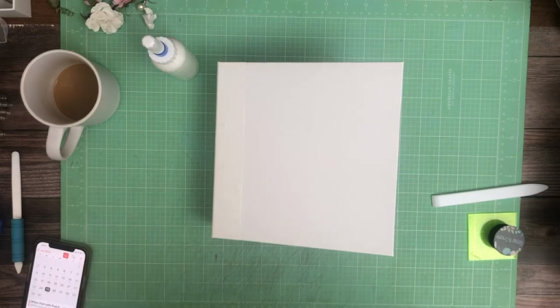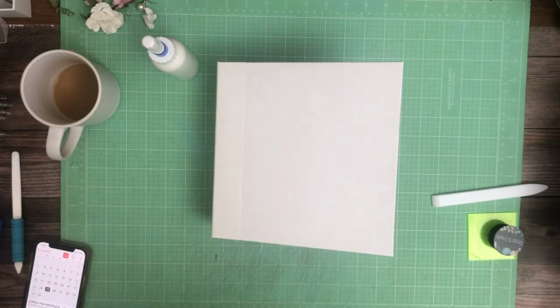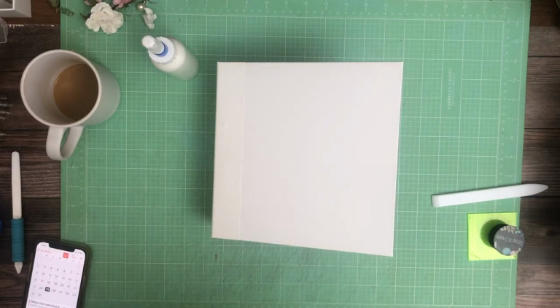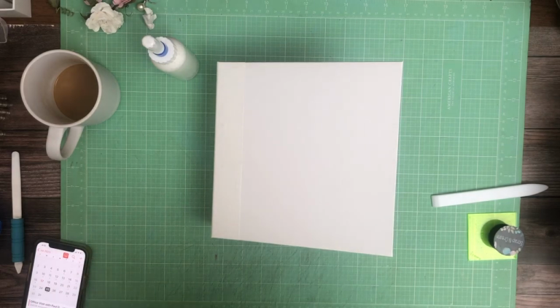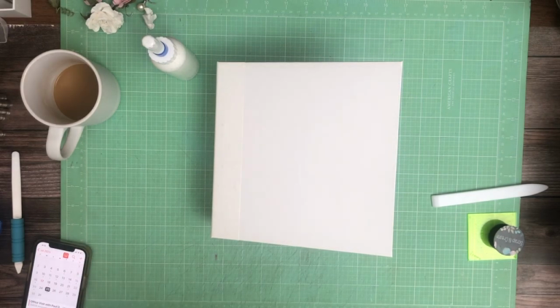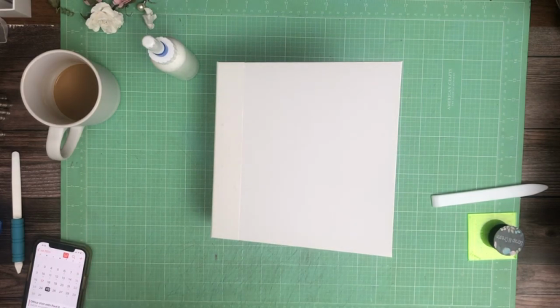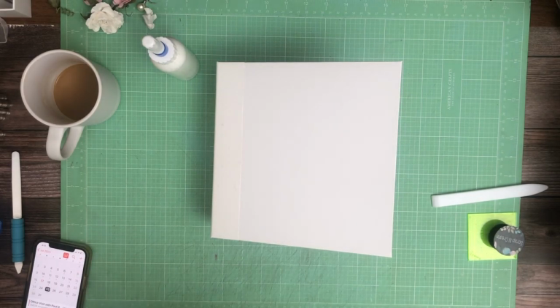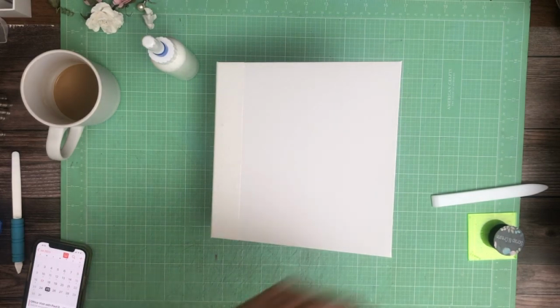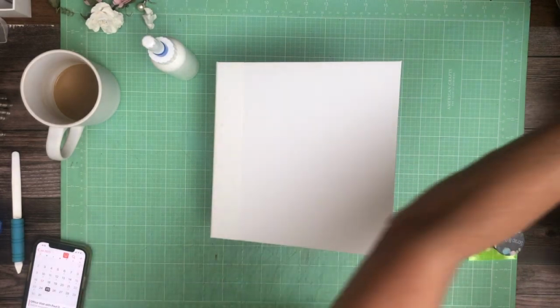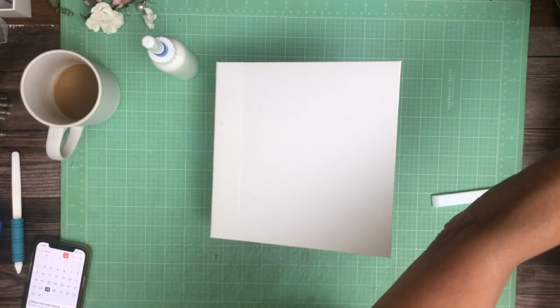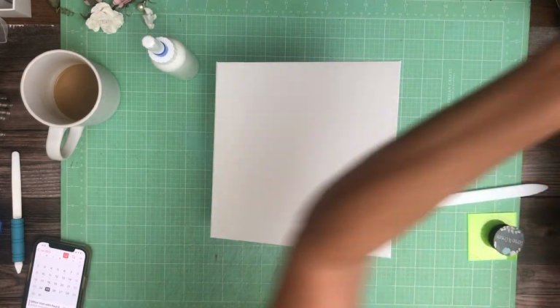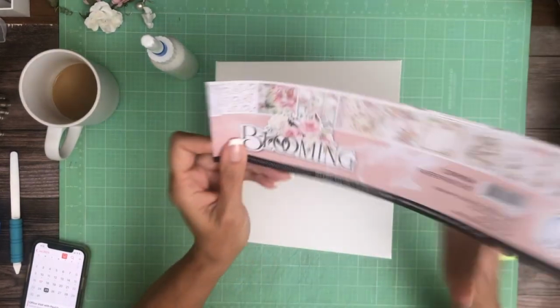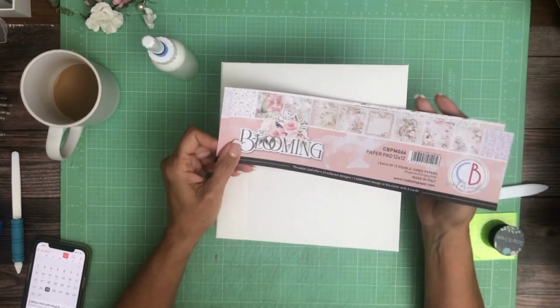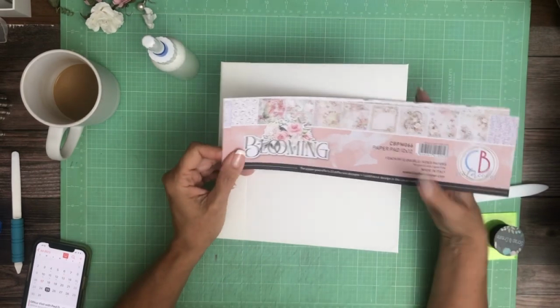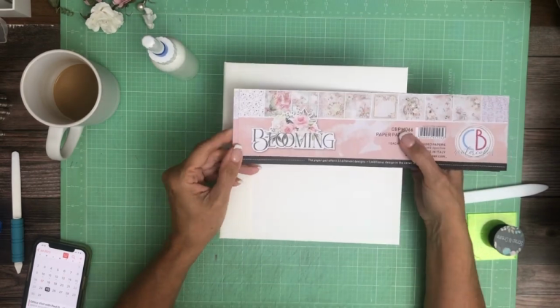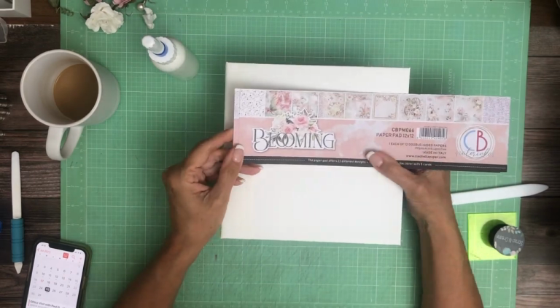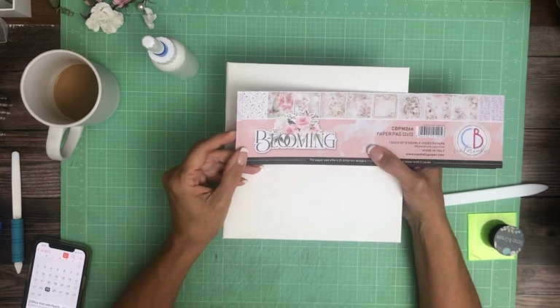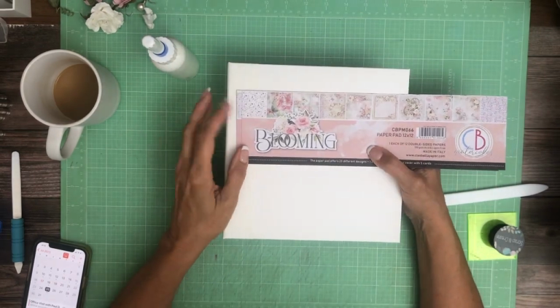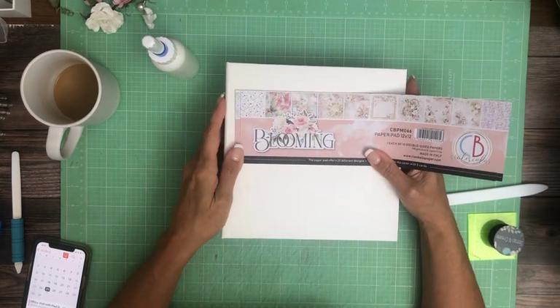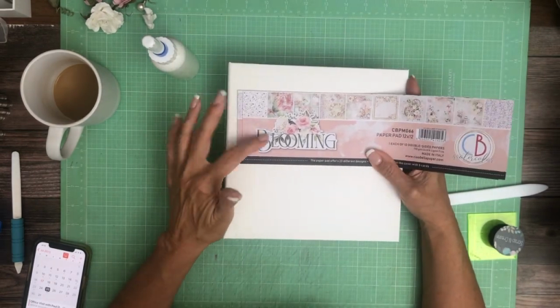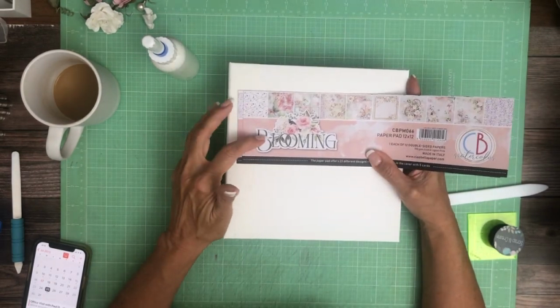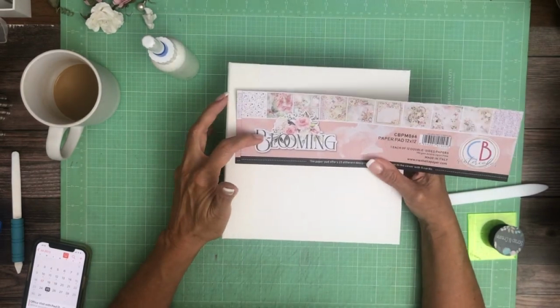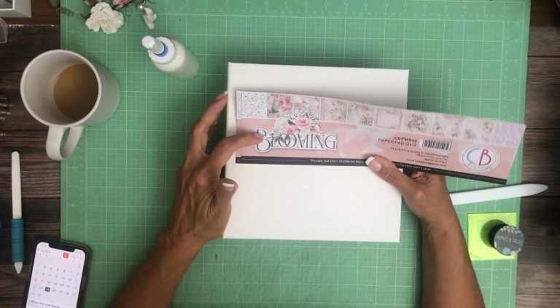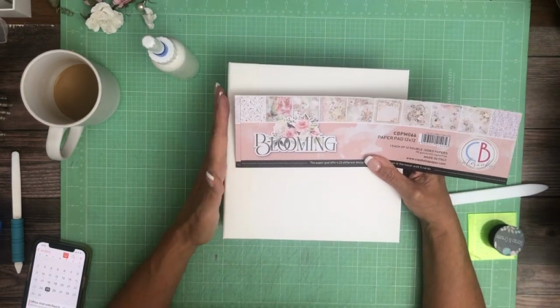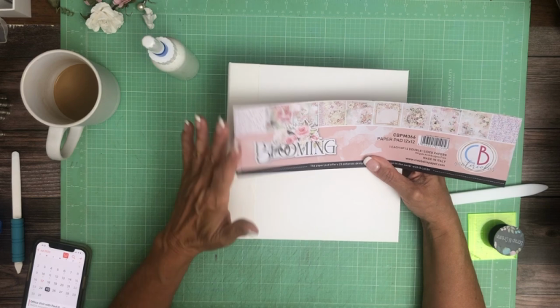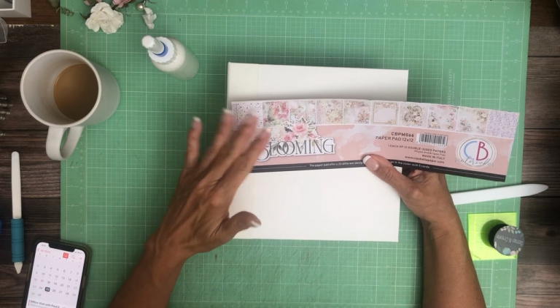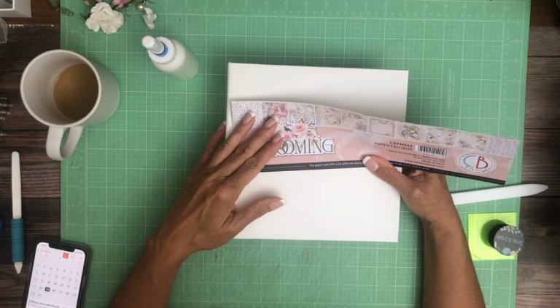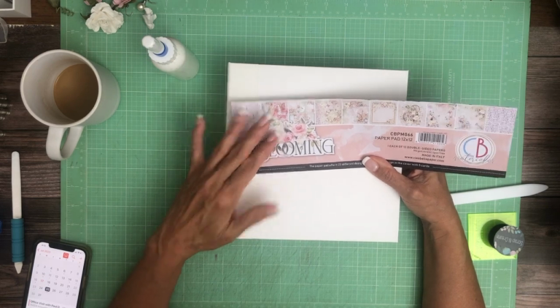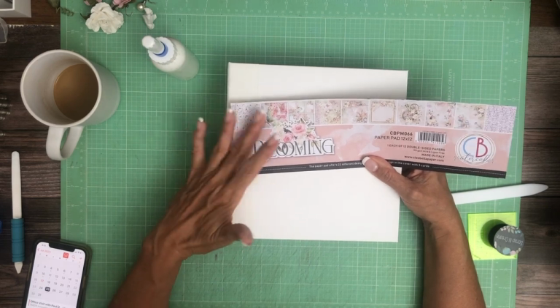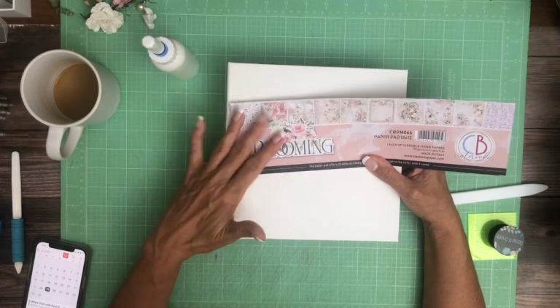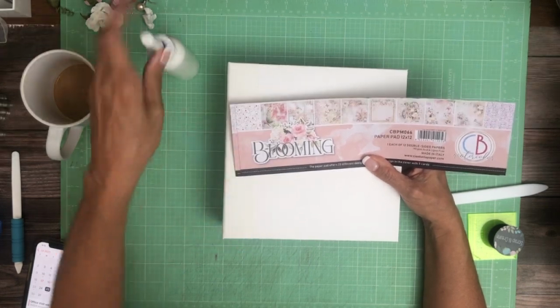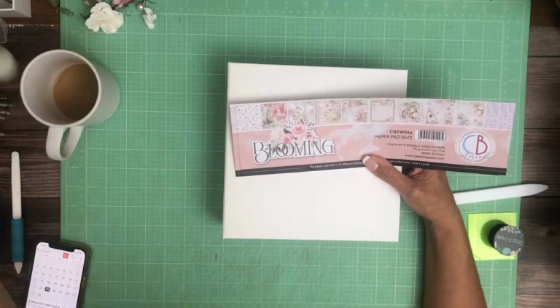Hey everyone, it's Daphne from Scrap and Create, and we're working on Chow Bella. The collection is blooming, and this is really a pretty collection. We've had it for a while, but we hadn't done anything with it, so I am going to start today.